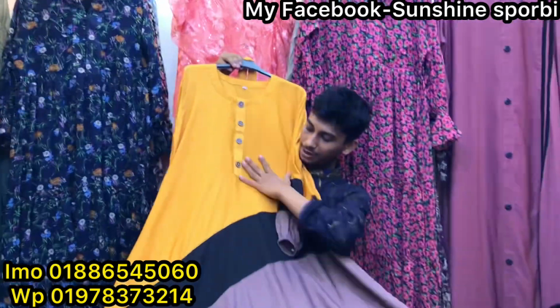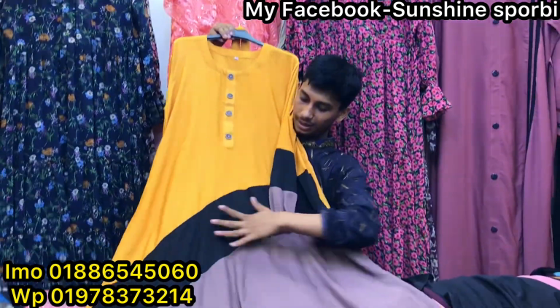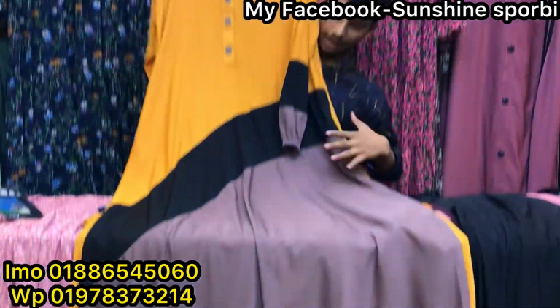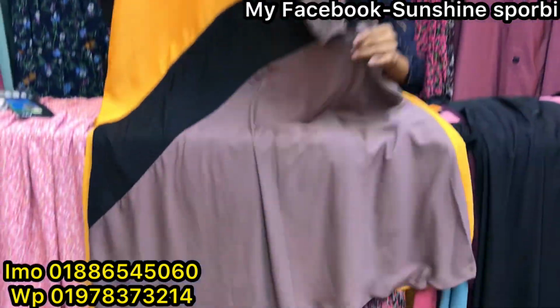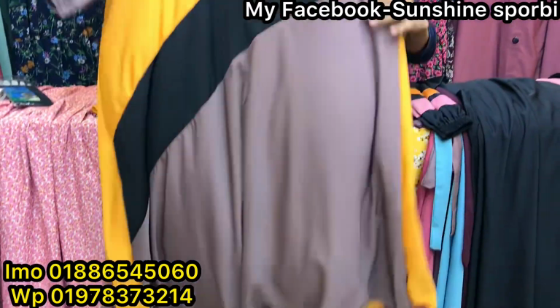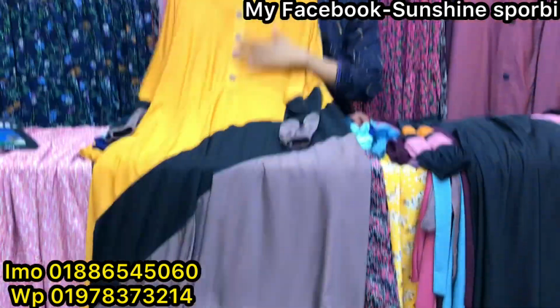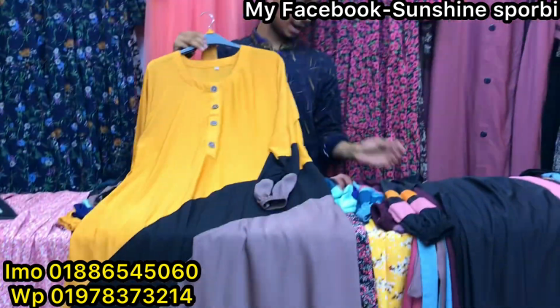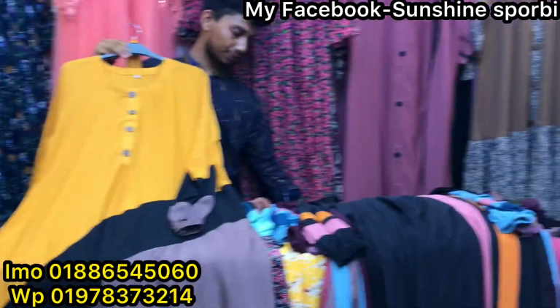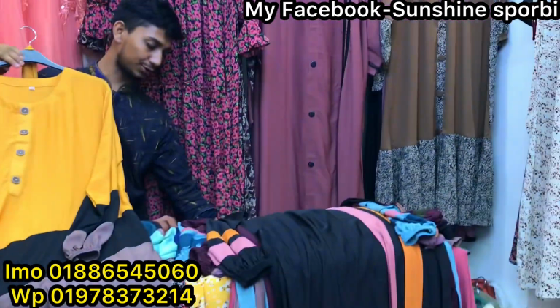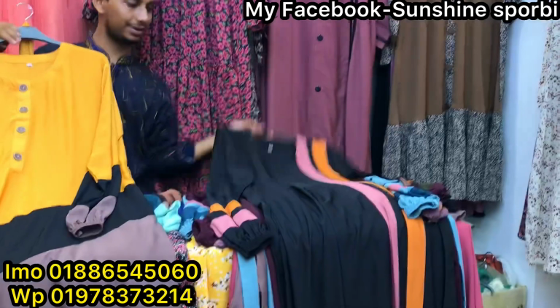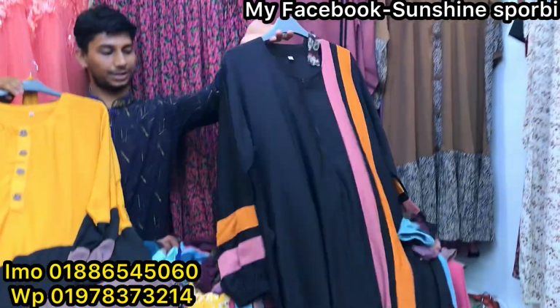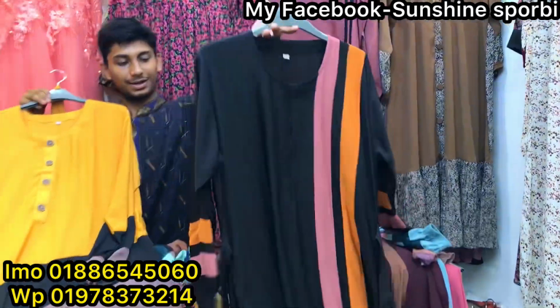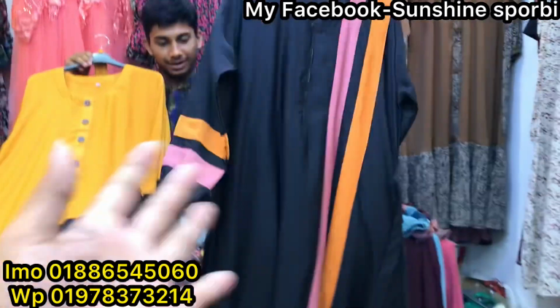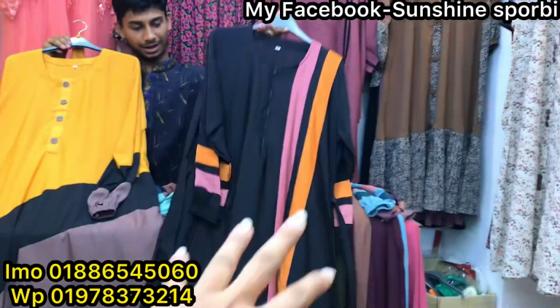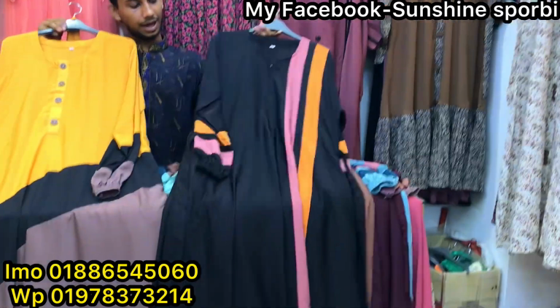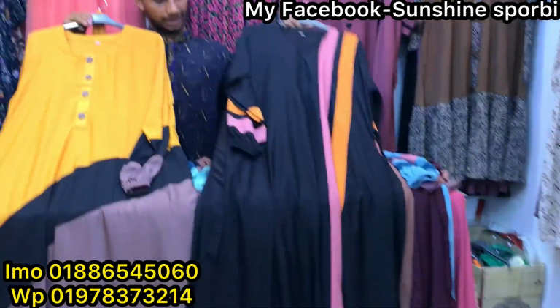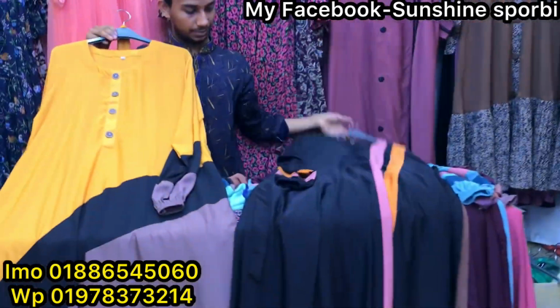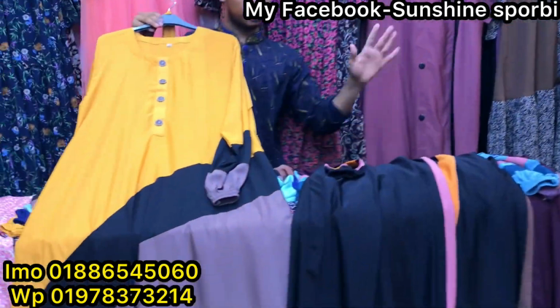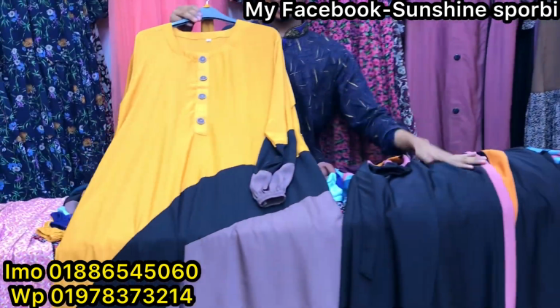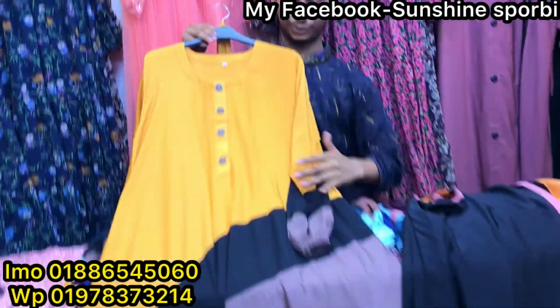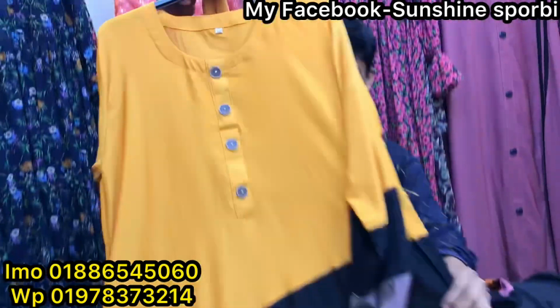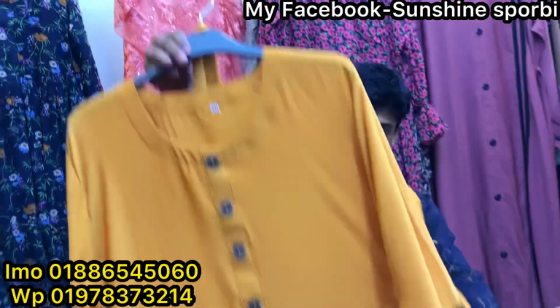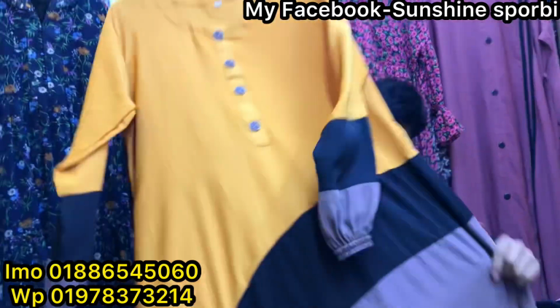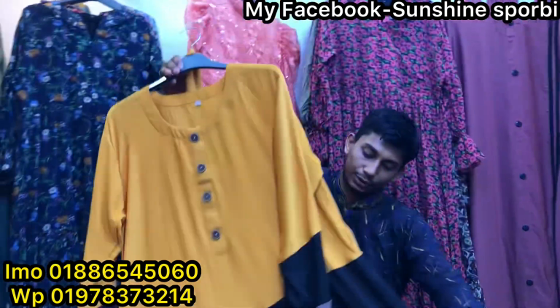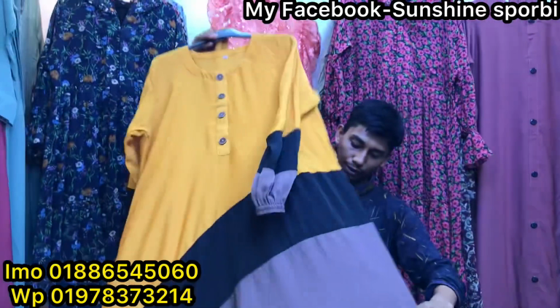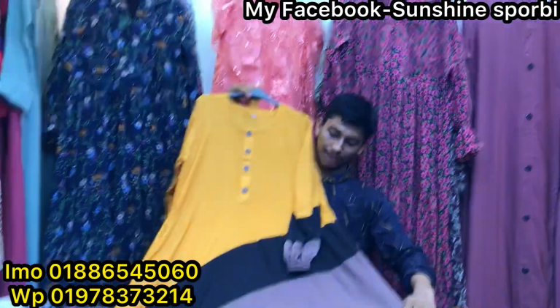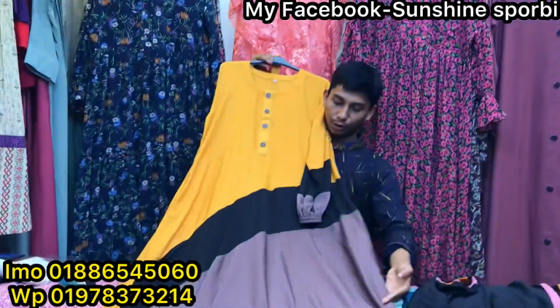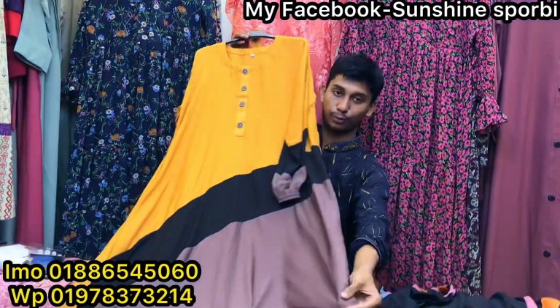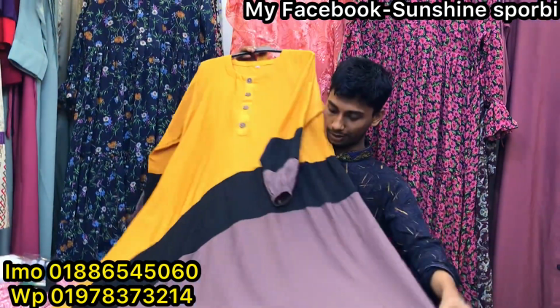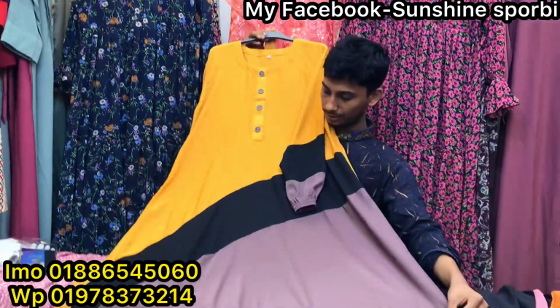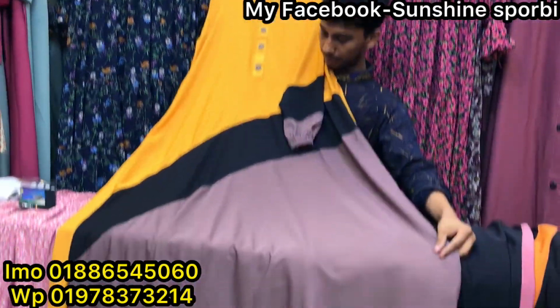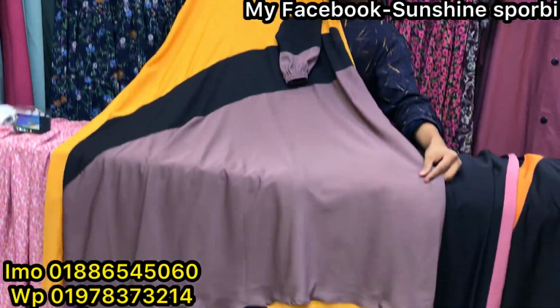I have three colors. The character is a very beautiful one.